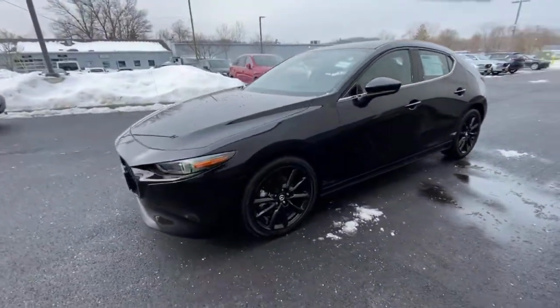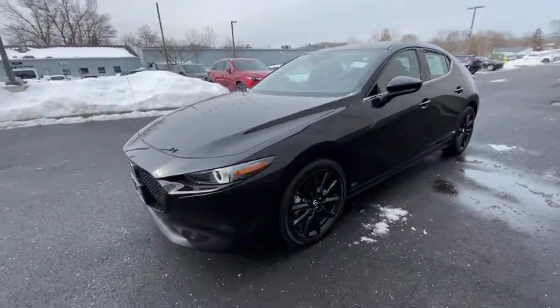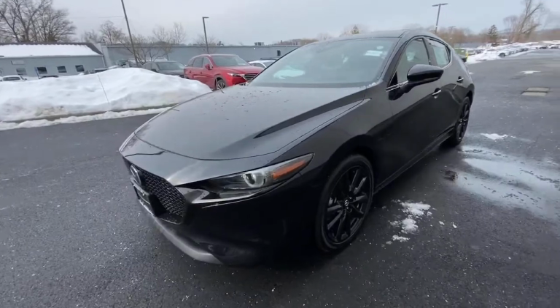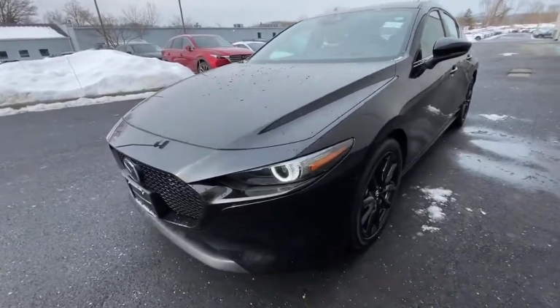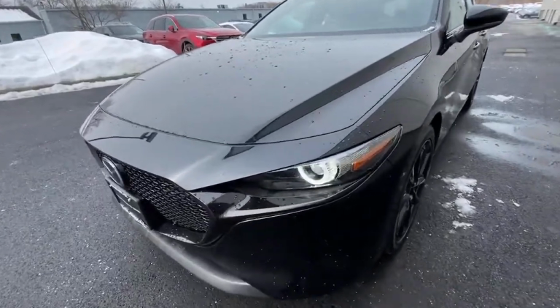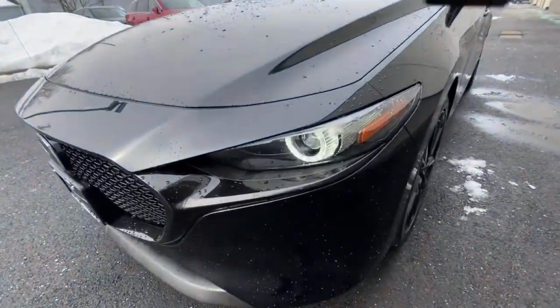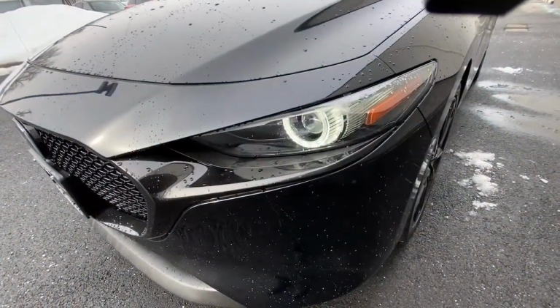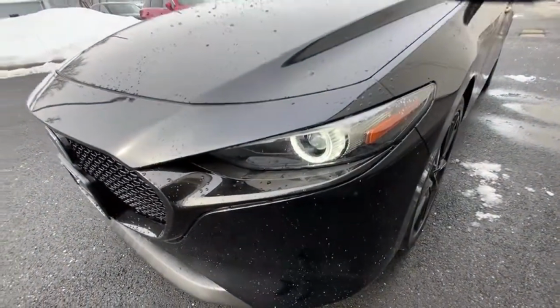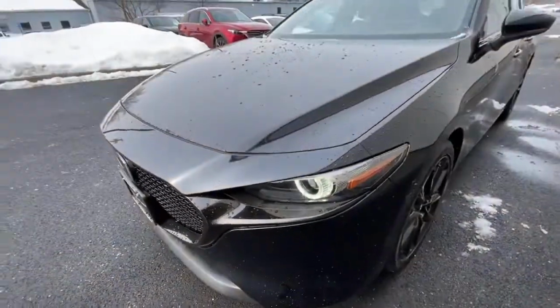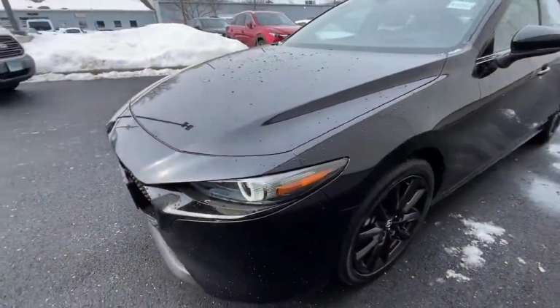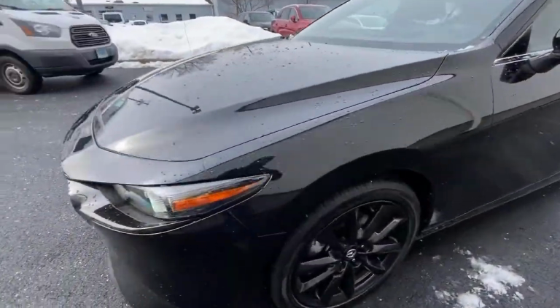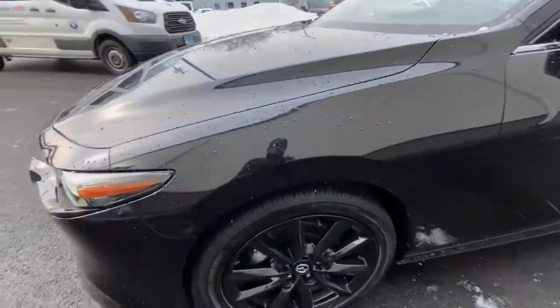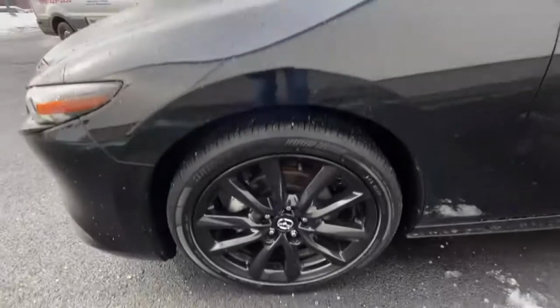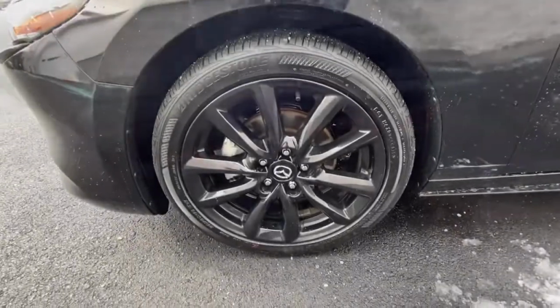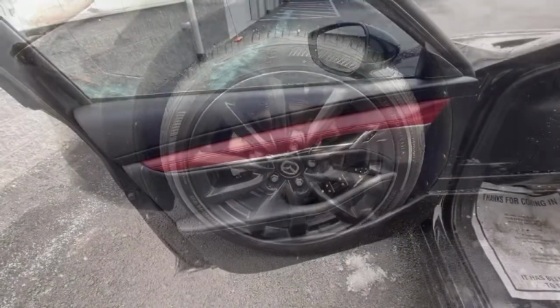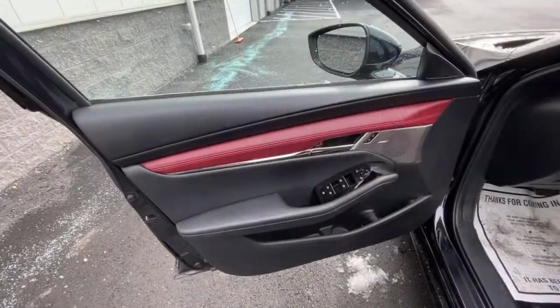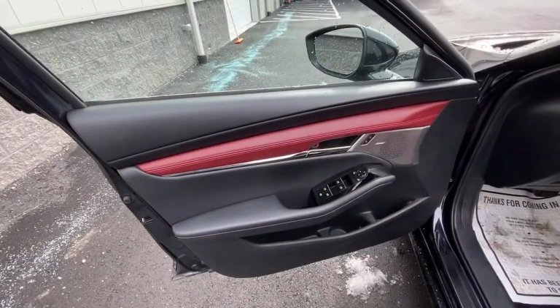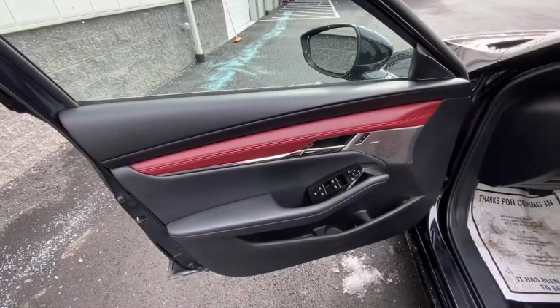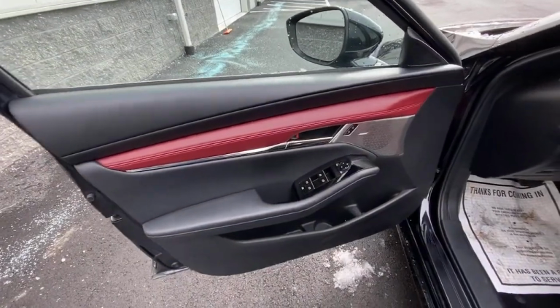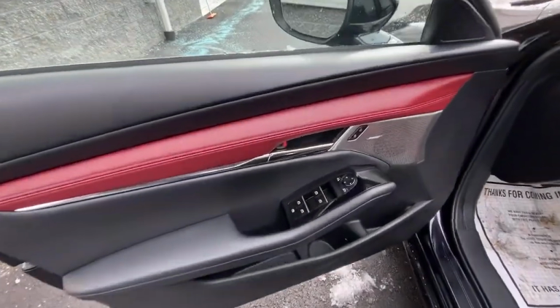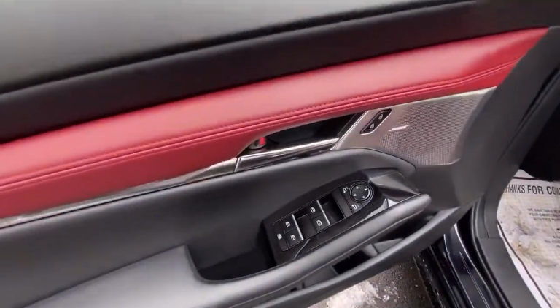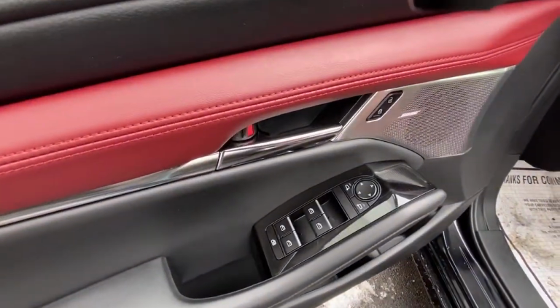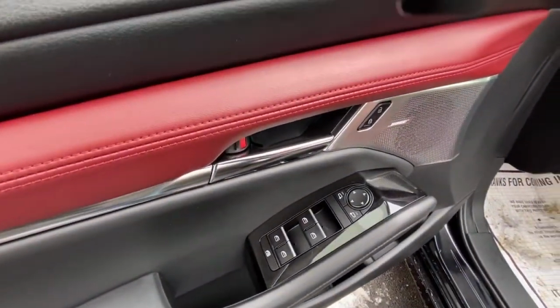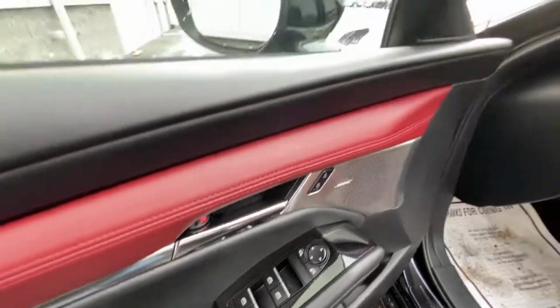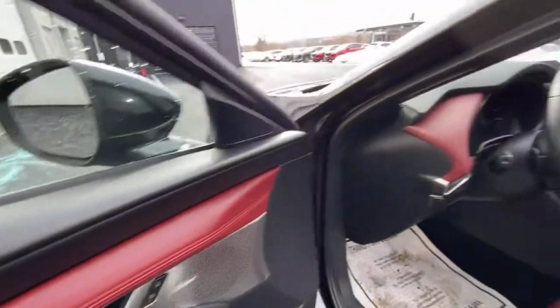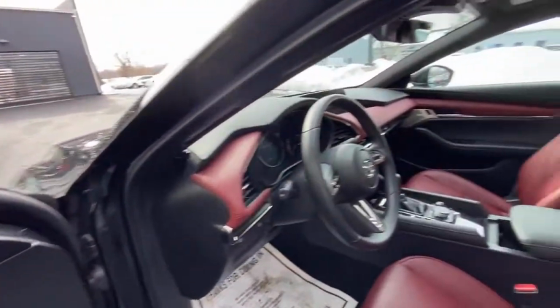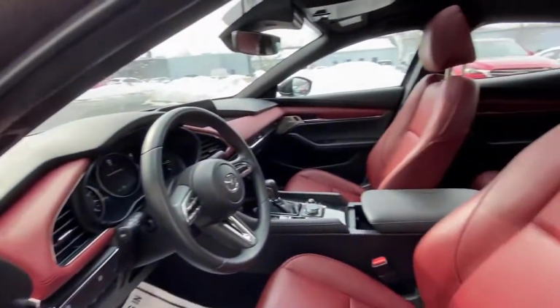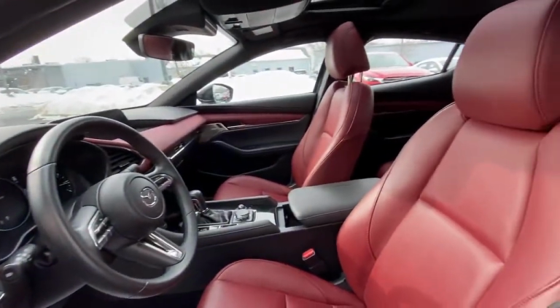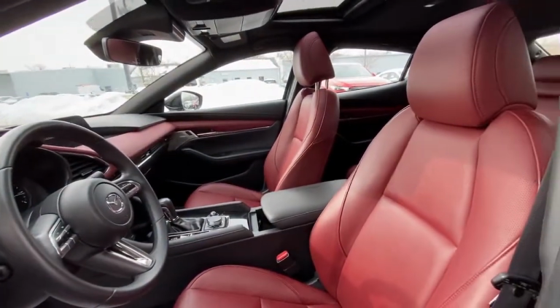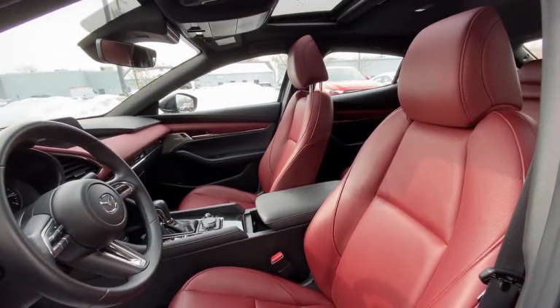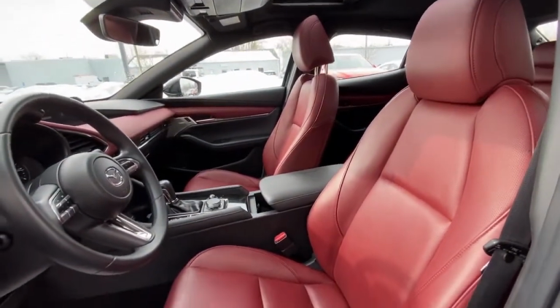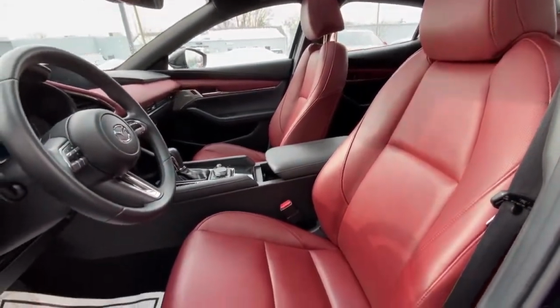These are just some of the great options this vehicle comes with: keyless entry, sunroof, satellite radio, leather steering wheel, rear spoiler, traction control, intermittent wipers, cruise control, power windows, and climate control.